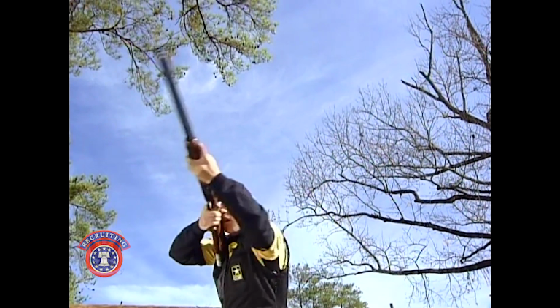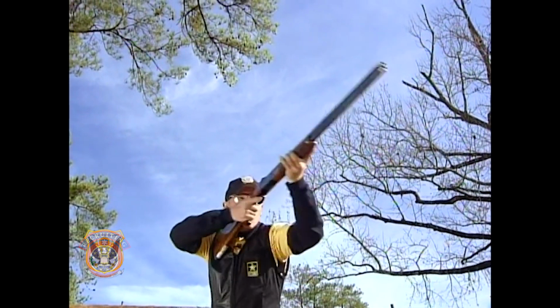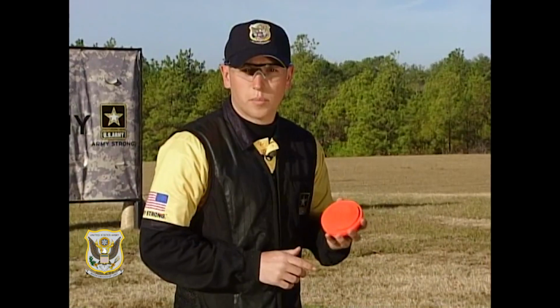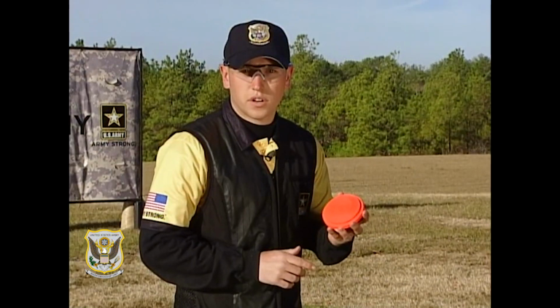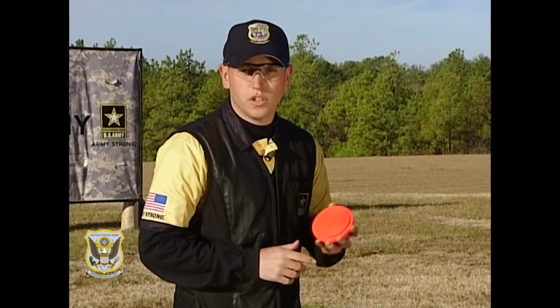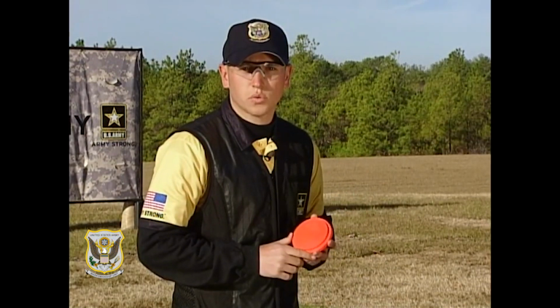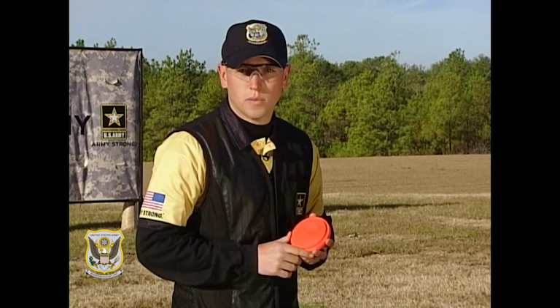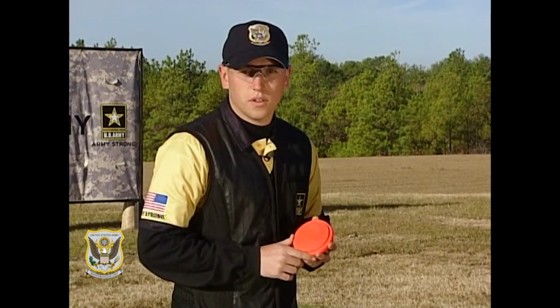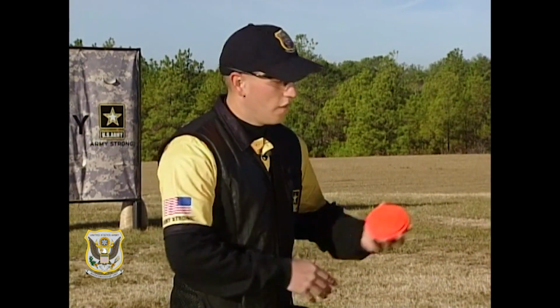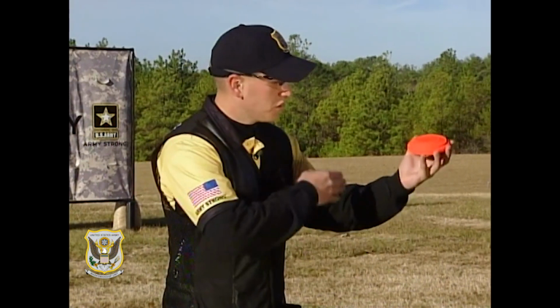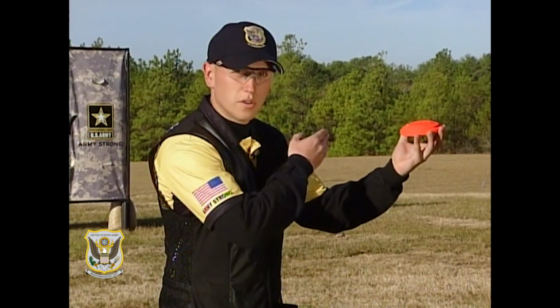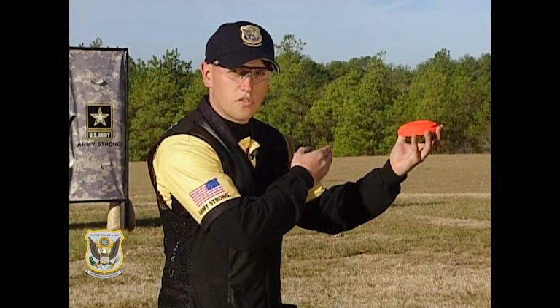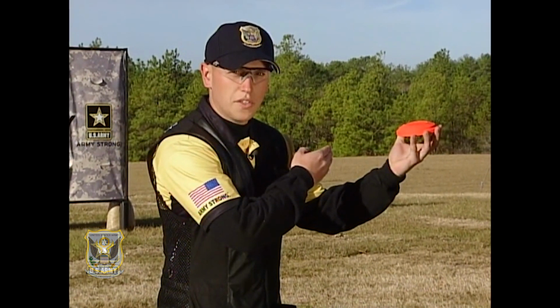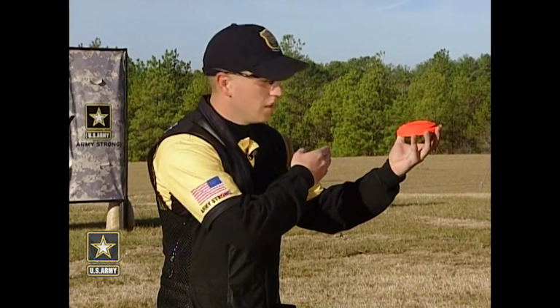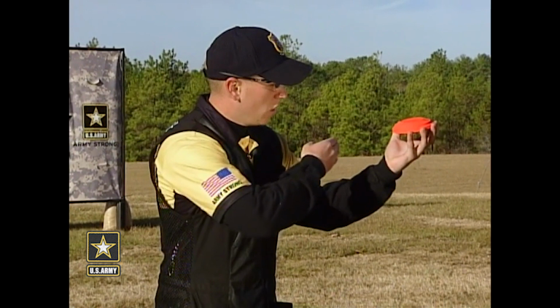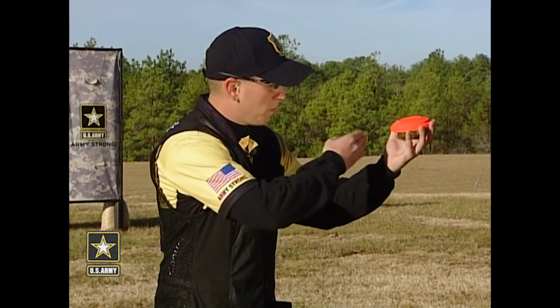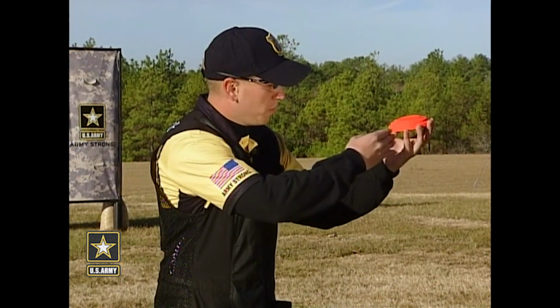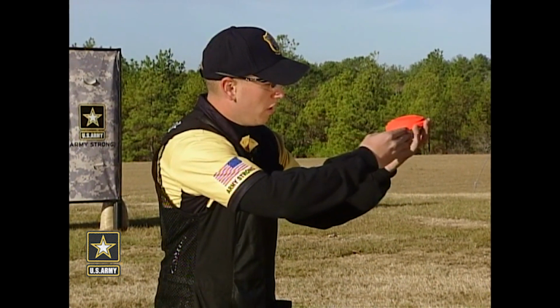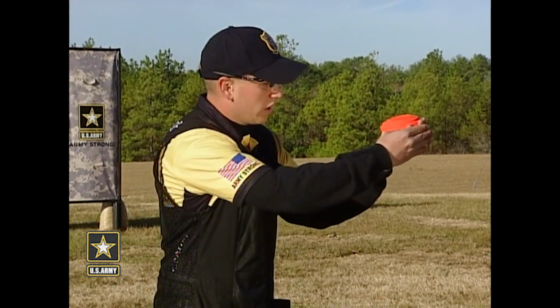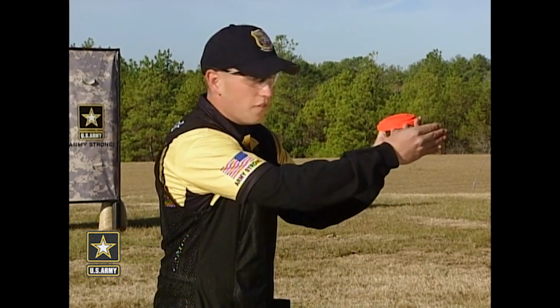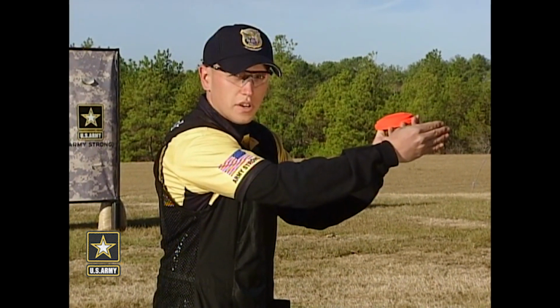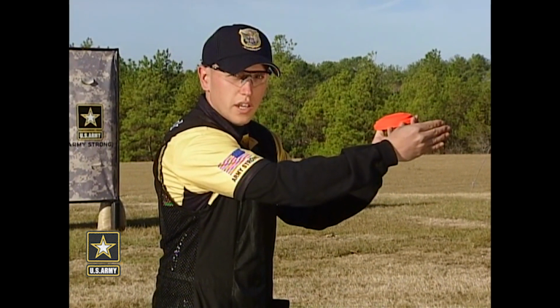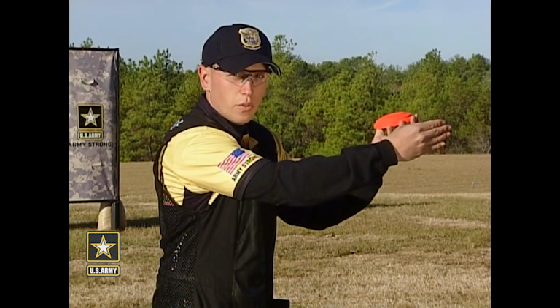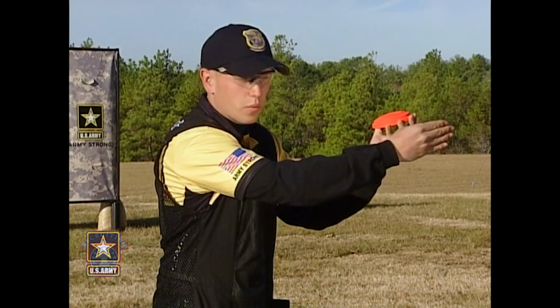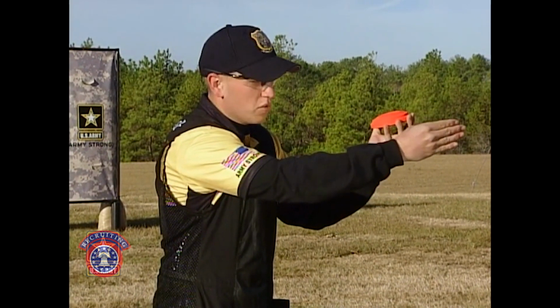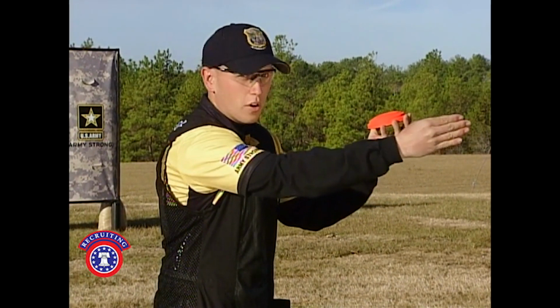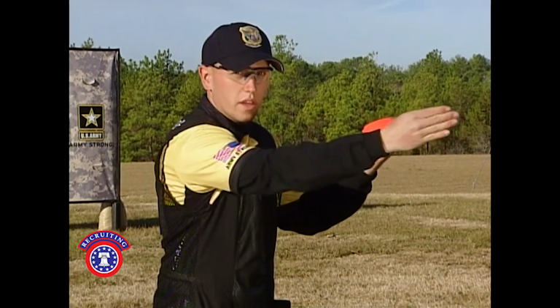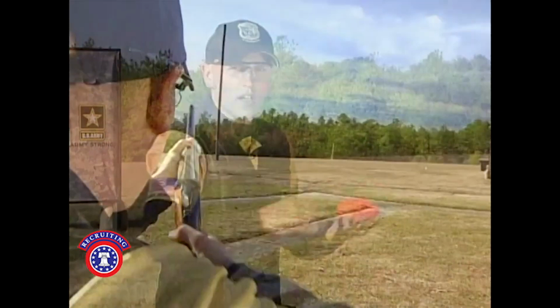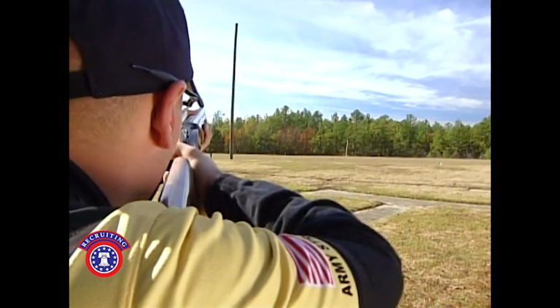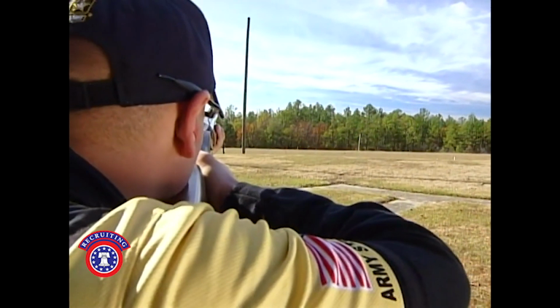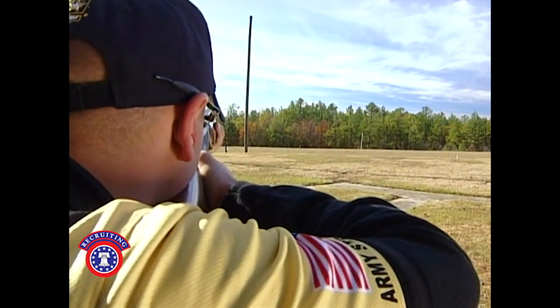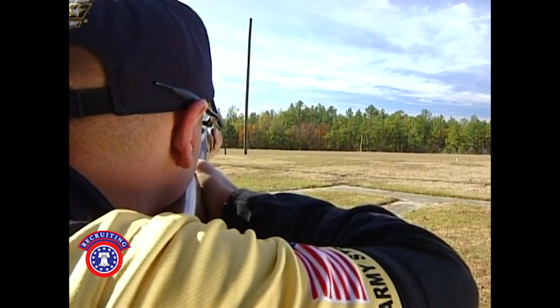Now I'm going to show you how to break this target using a swing through method. First, my barrel is going to start from behind the target, sweep through the bird, get in front of the target, then pull the trigger while still moving my barrel away. This is going to break the target just about every time.